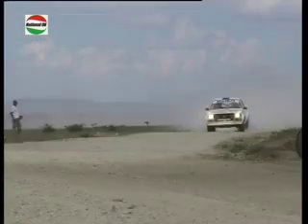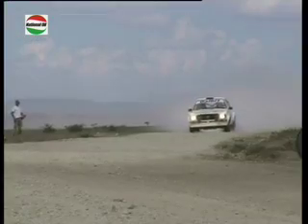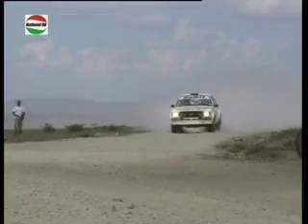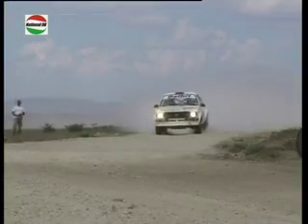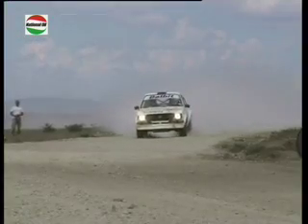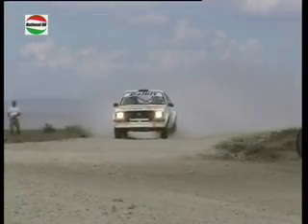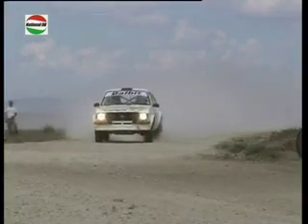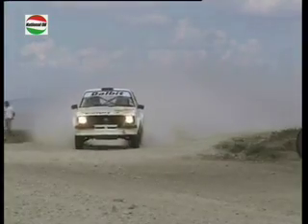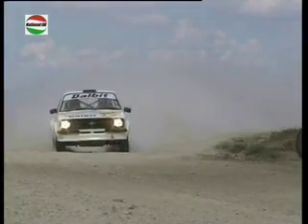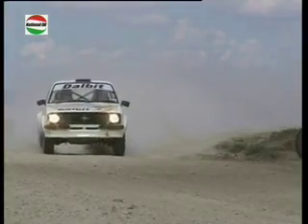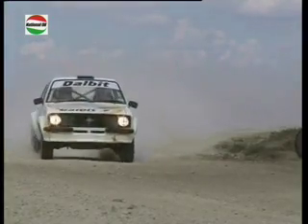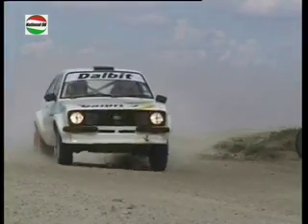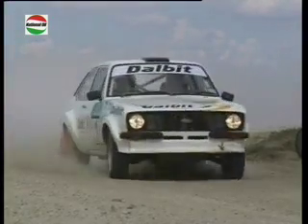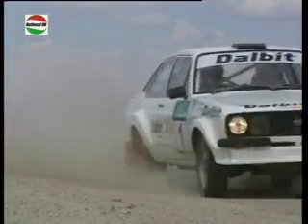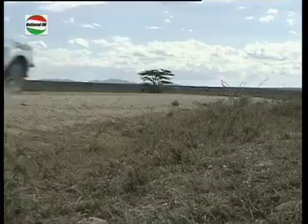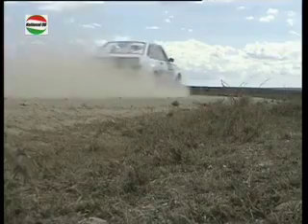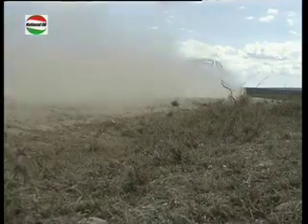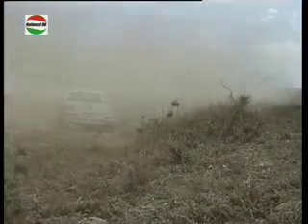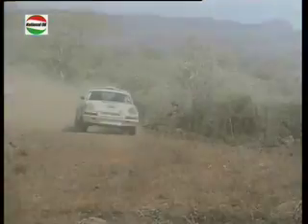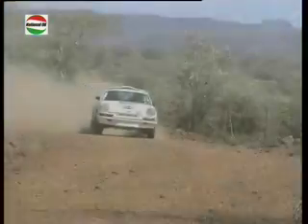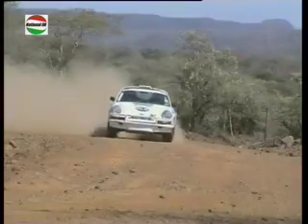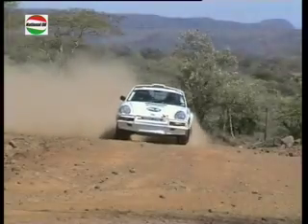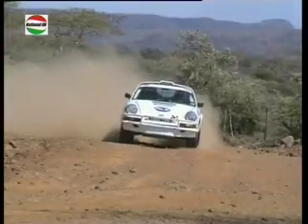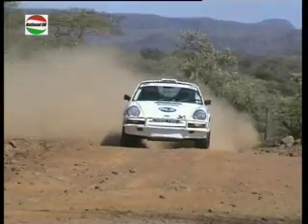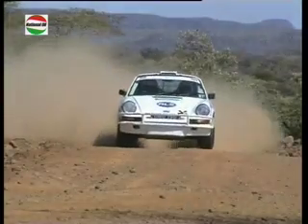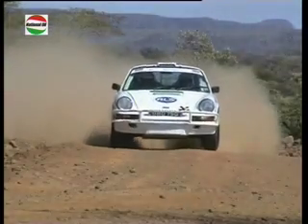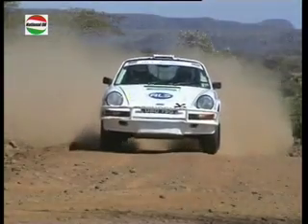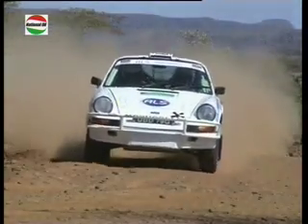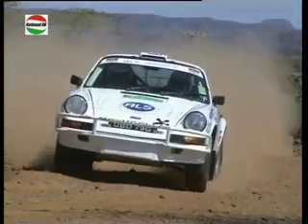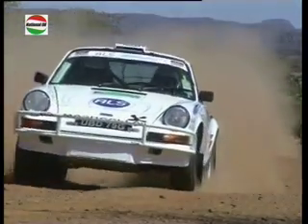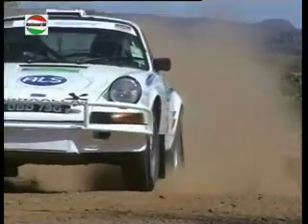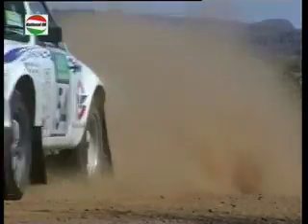With the East African Safari Classic just around the corner, there were several classics taking part, using the event as a final test before taking on the 10-day marathon.